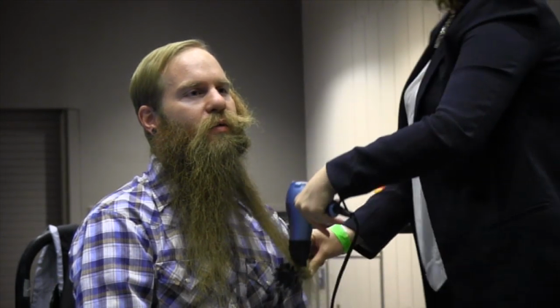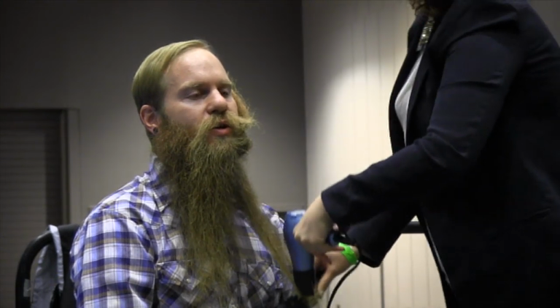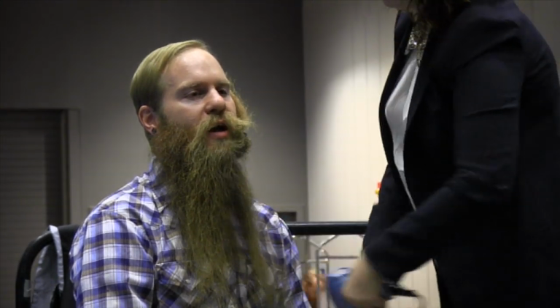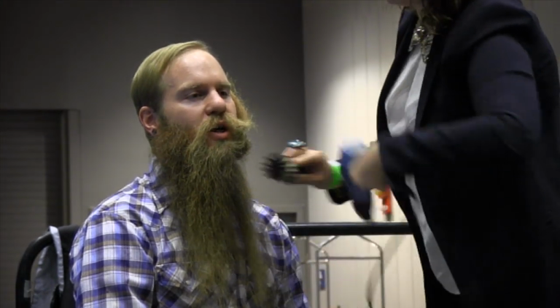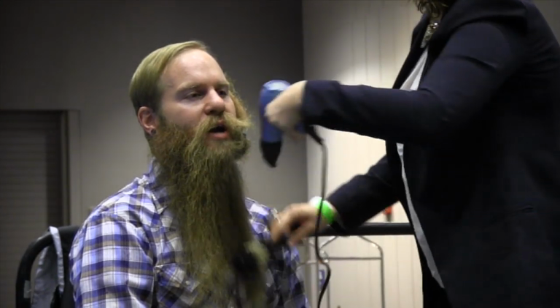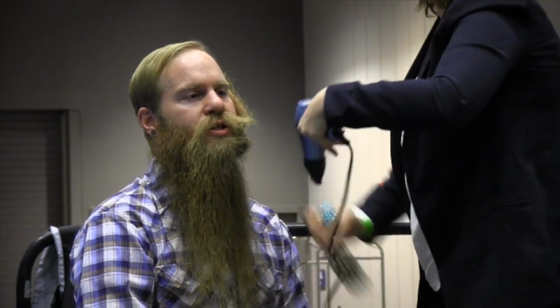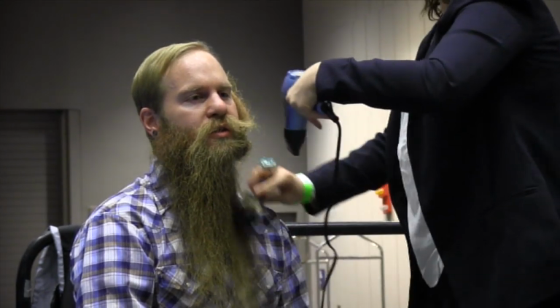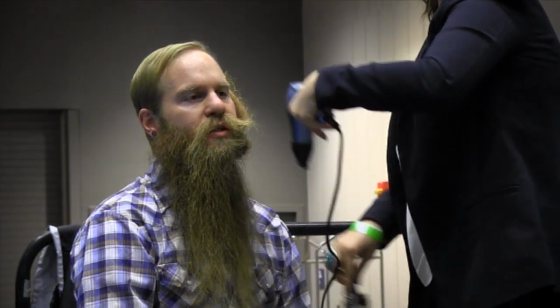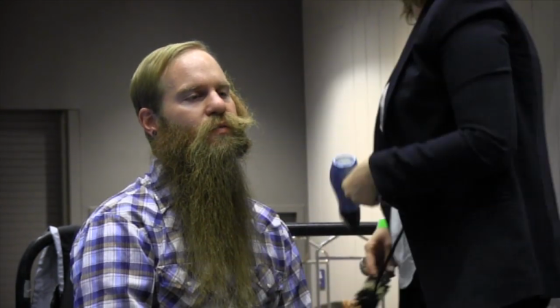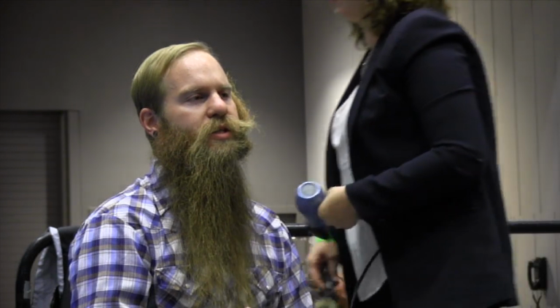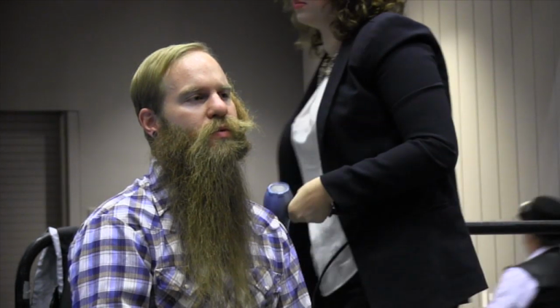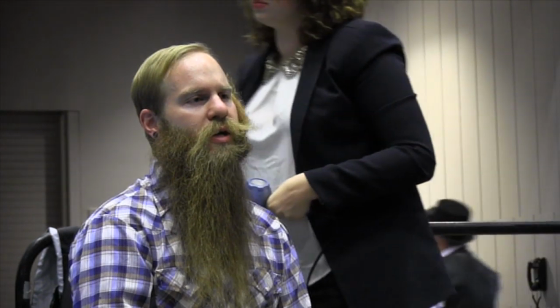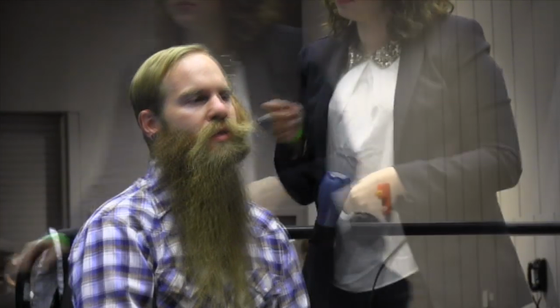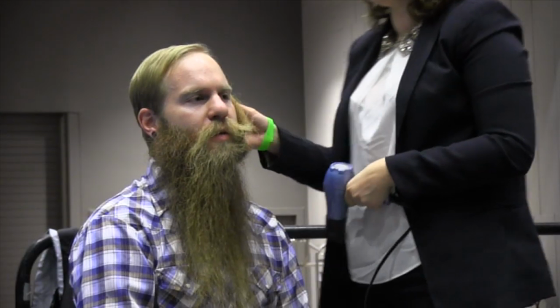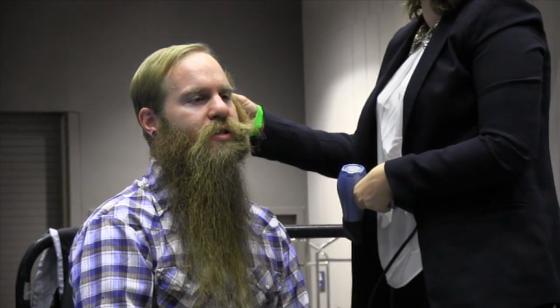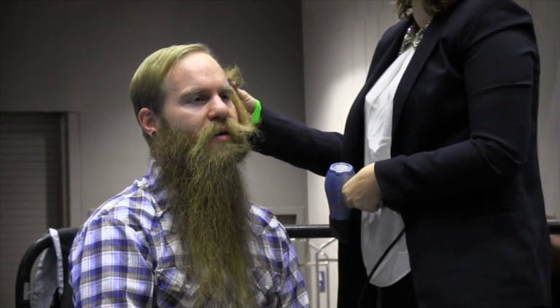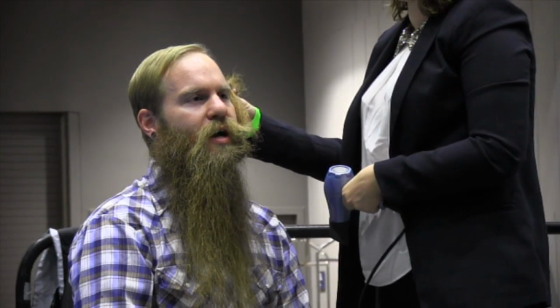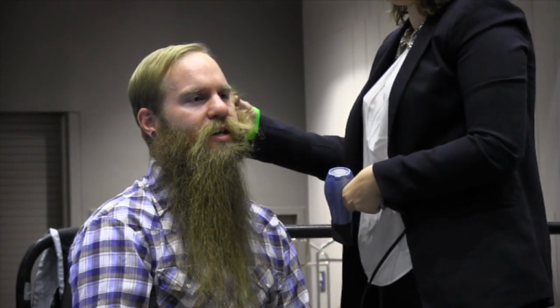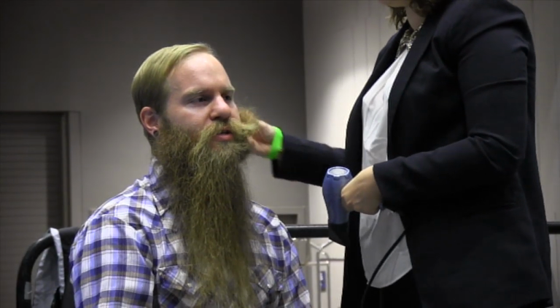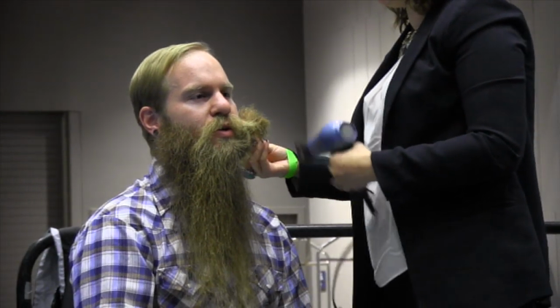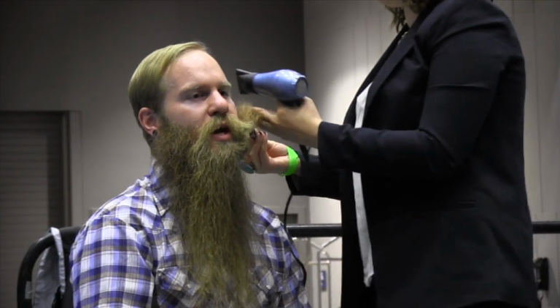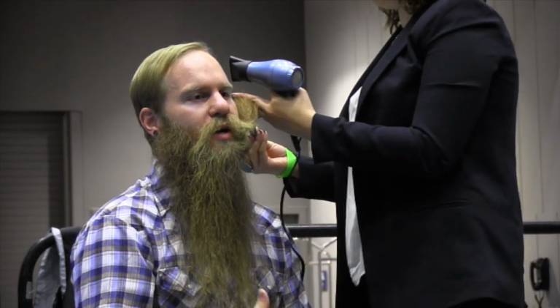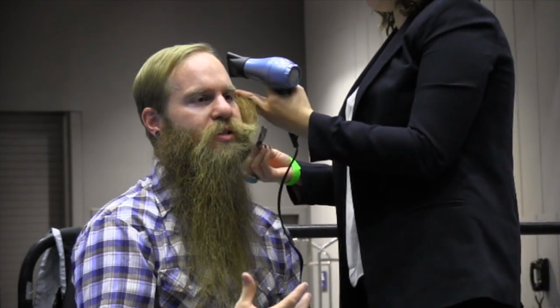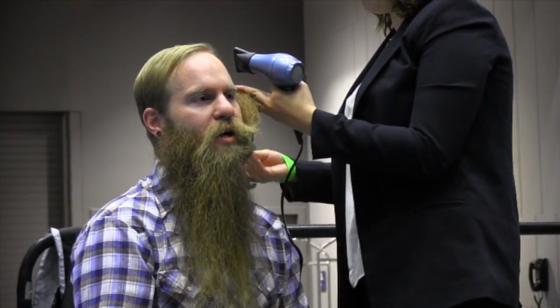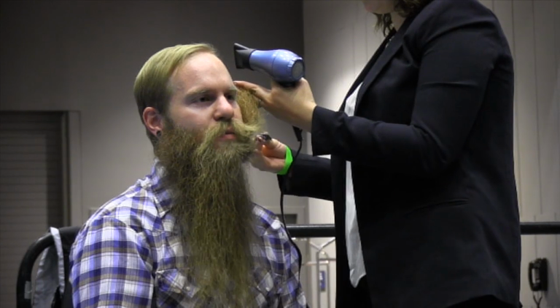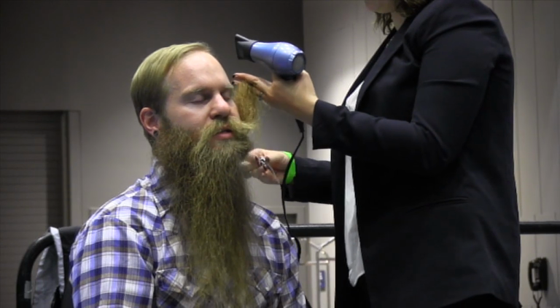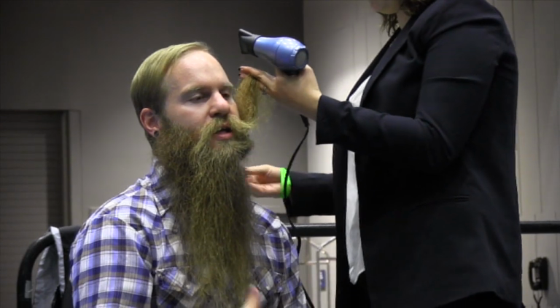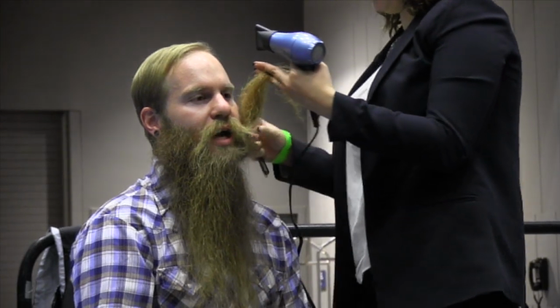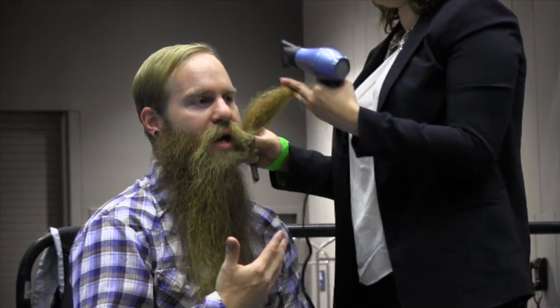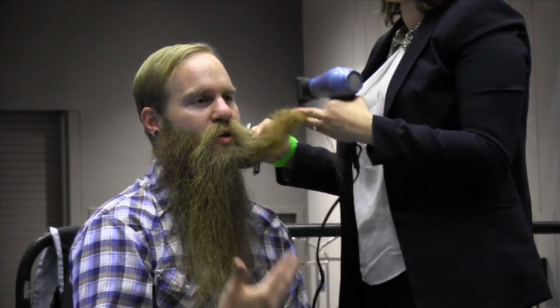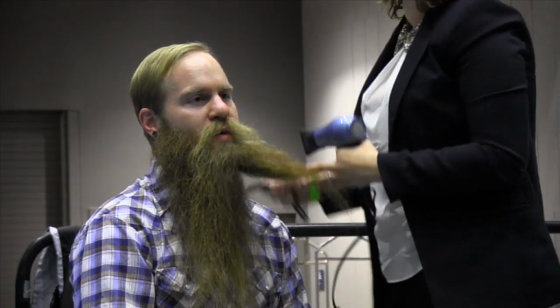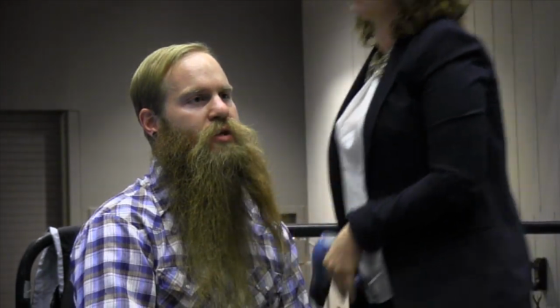What she's doing right now is called round brushing, and it really smooths the beard. People ask us a lot: how do you get the beard so smooth? How does your style smooth better? And a lot of it has to do with the round brushing.